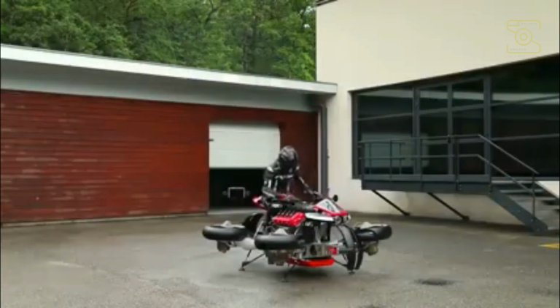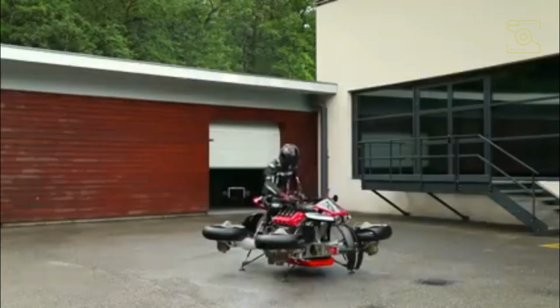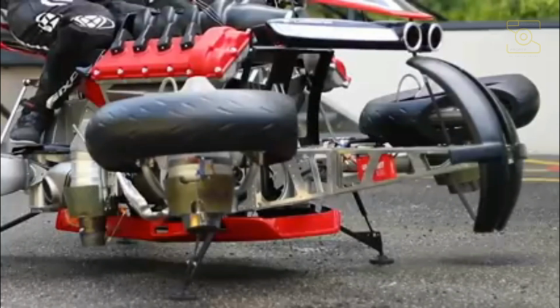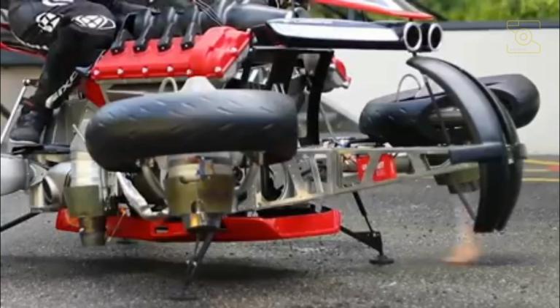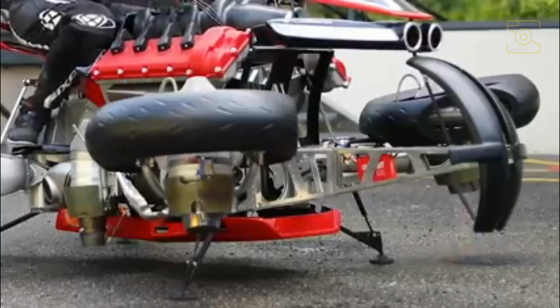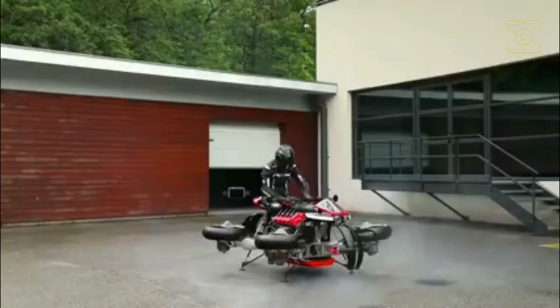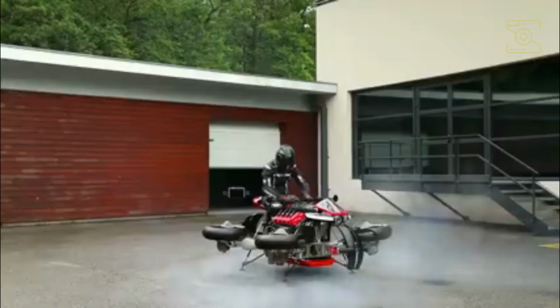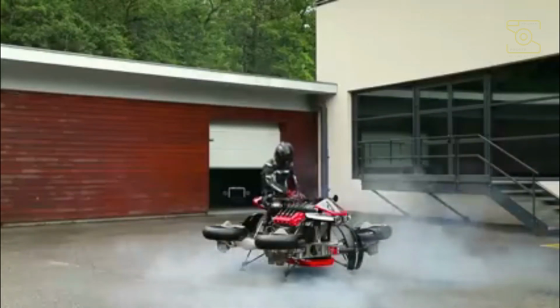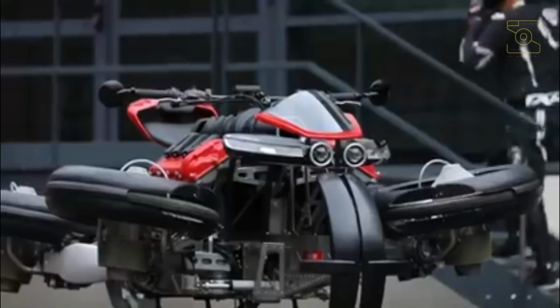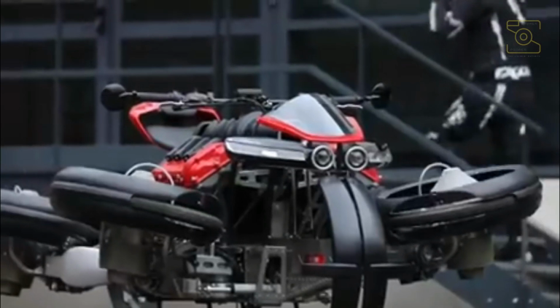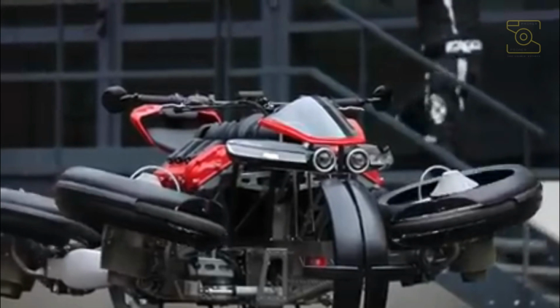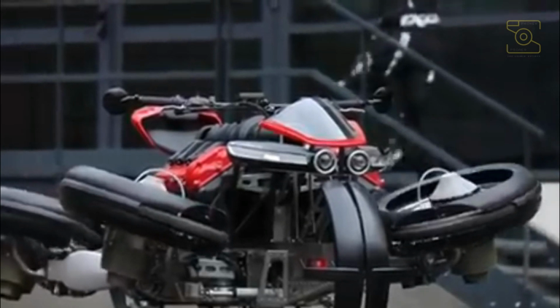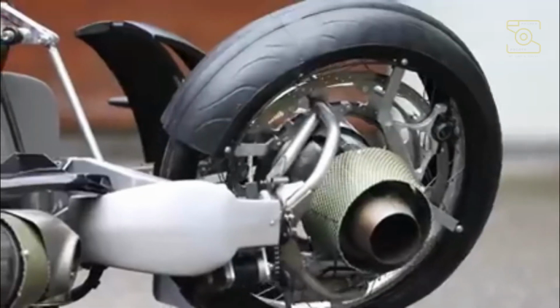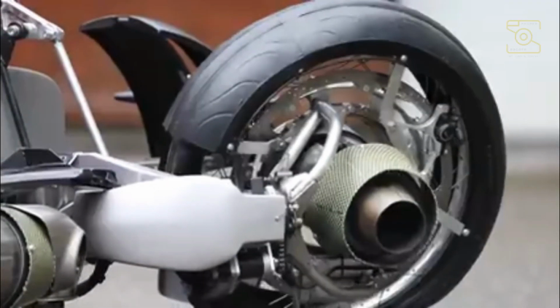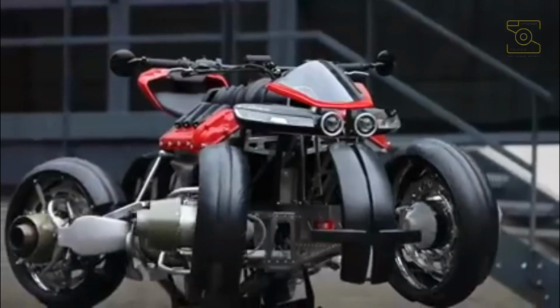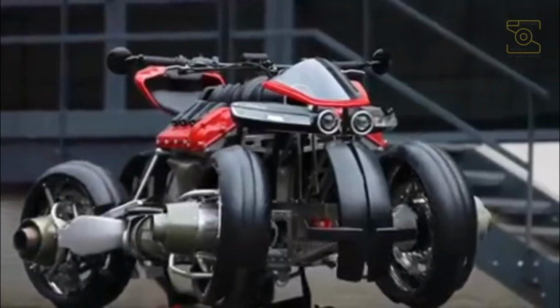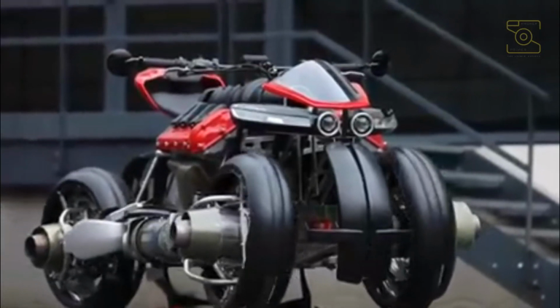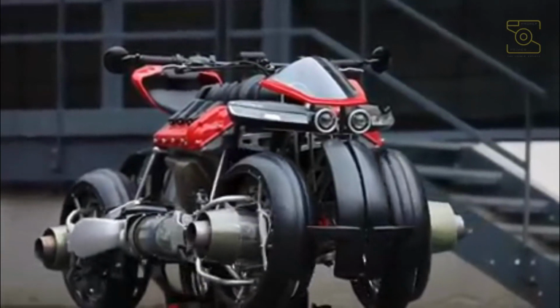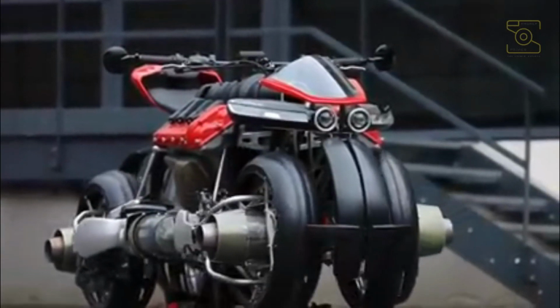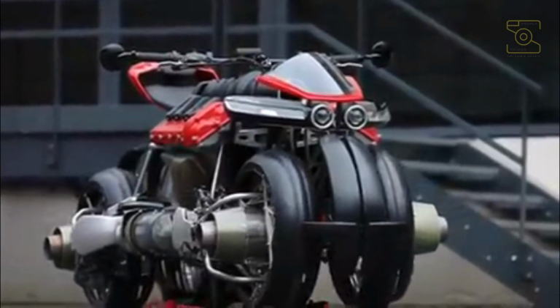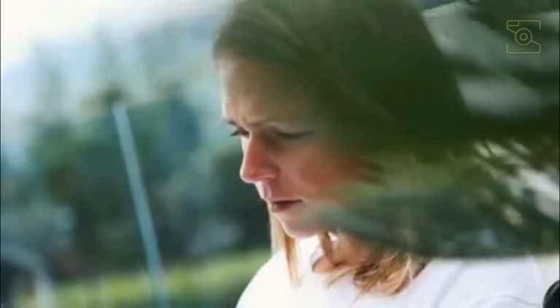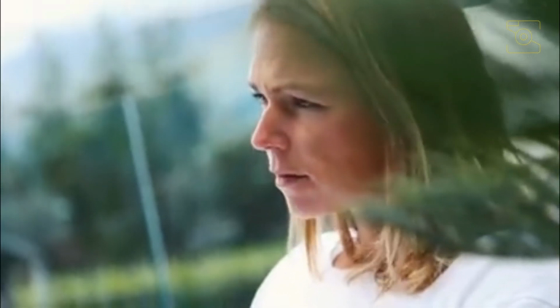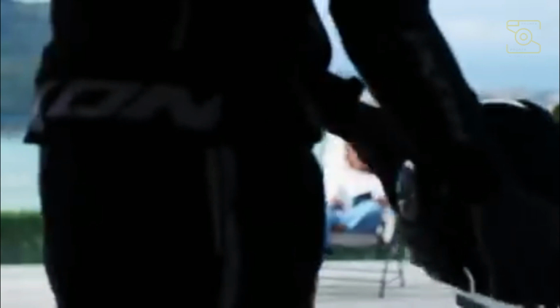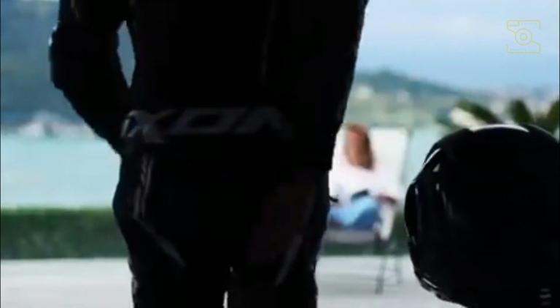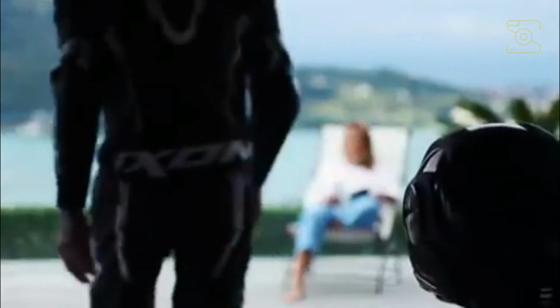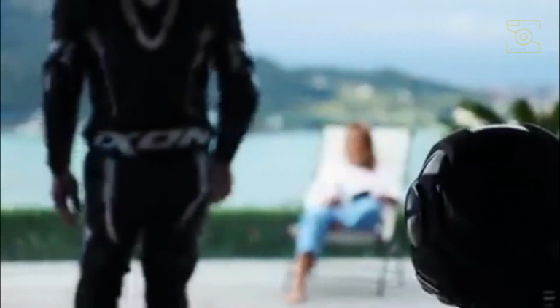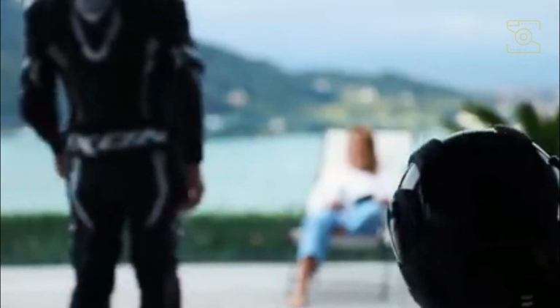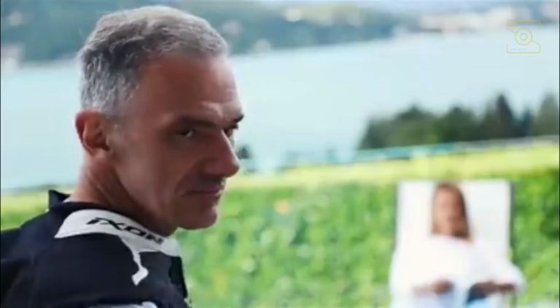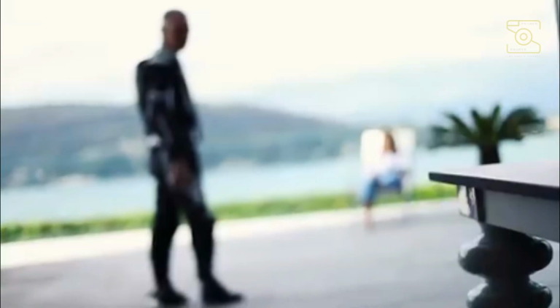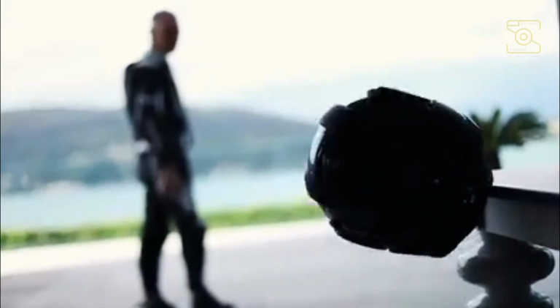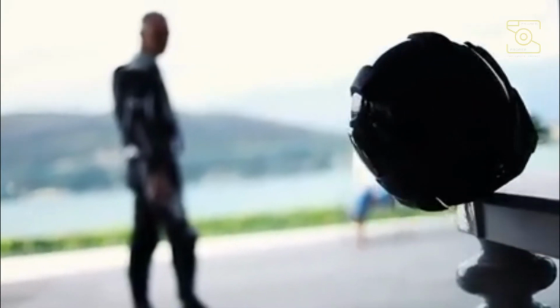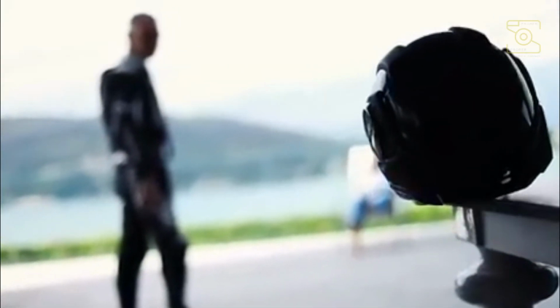It can hover above 3.3 meters from the ground, with the flying technique useful in avoiding traffic jams. On a single charge, the bike can travel a distance of 60 miles, while there is no use of electricity when the vehicle is in the air.